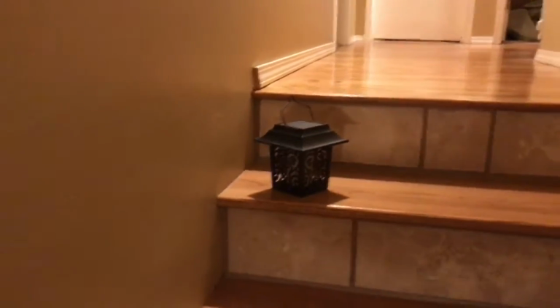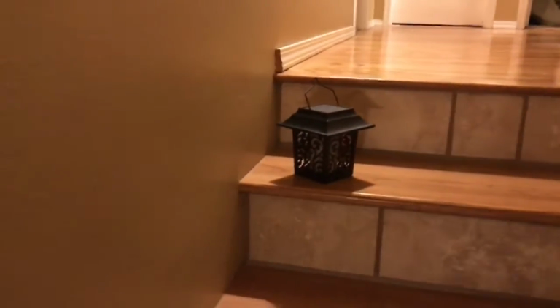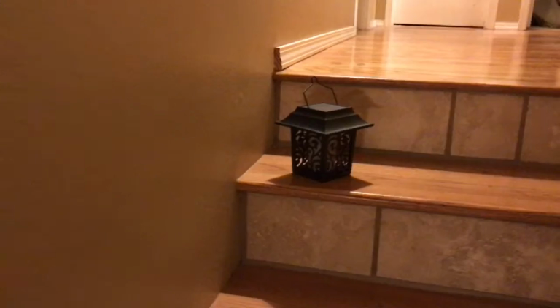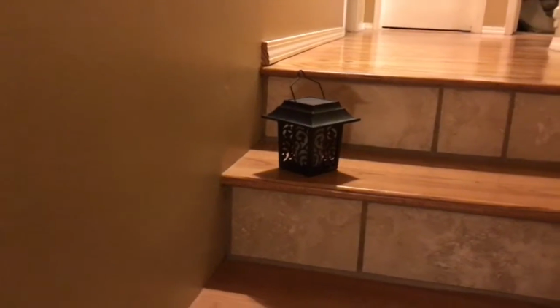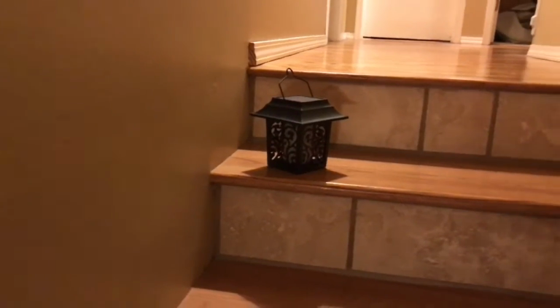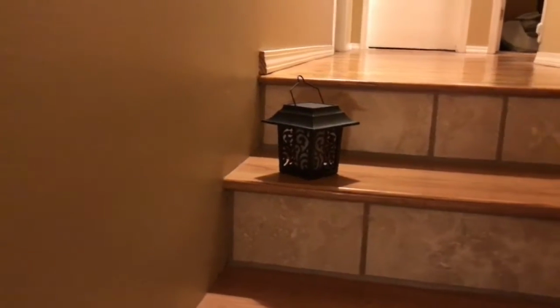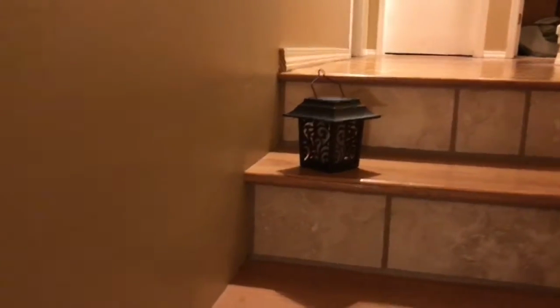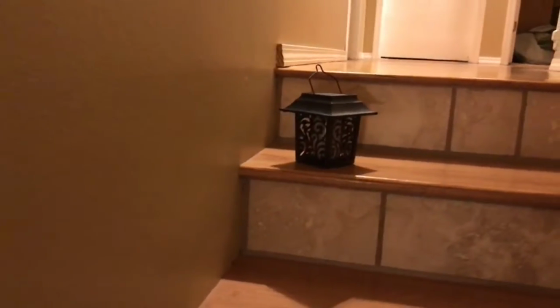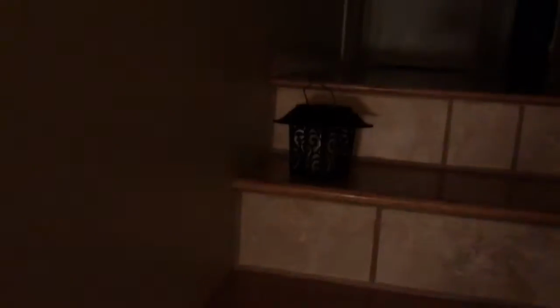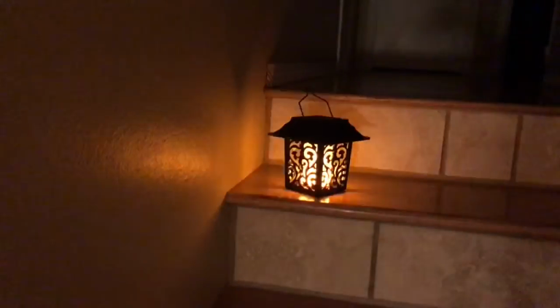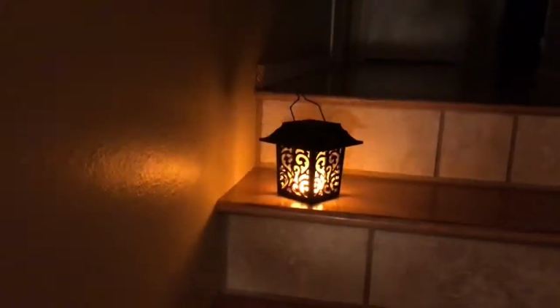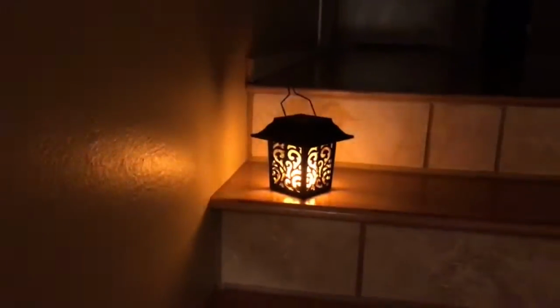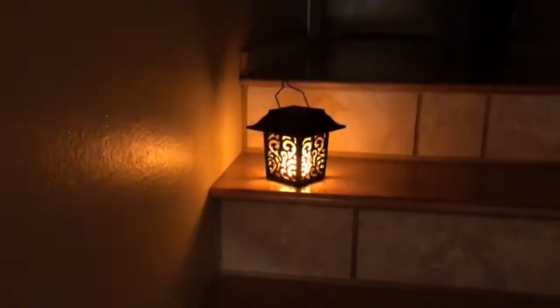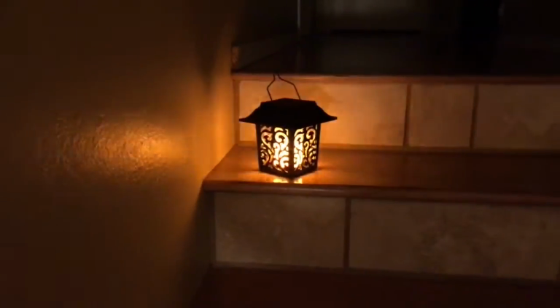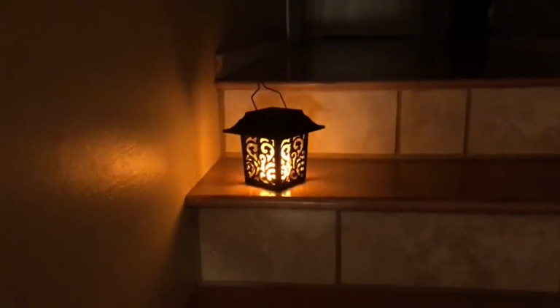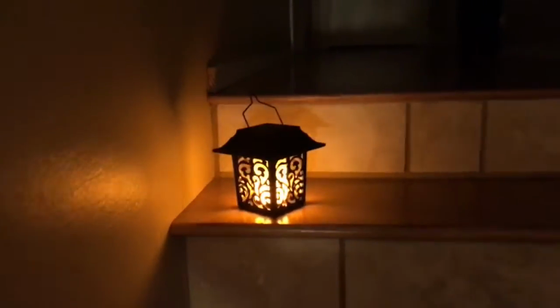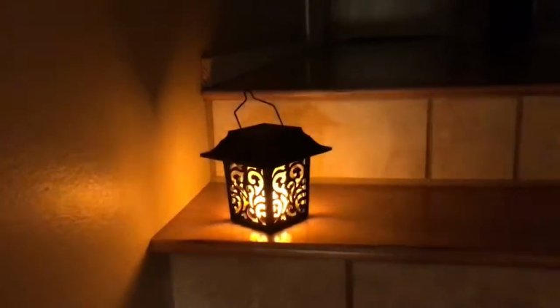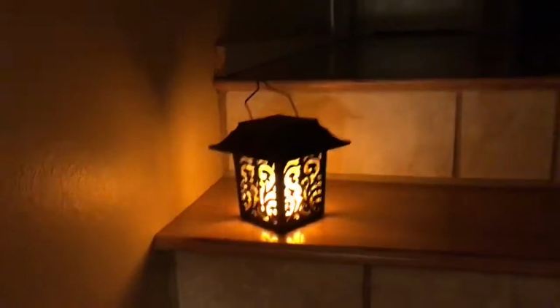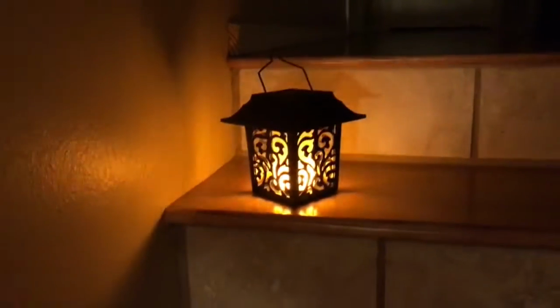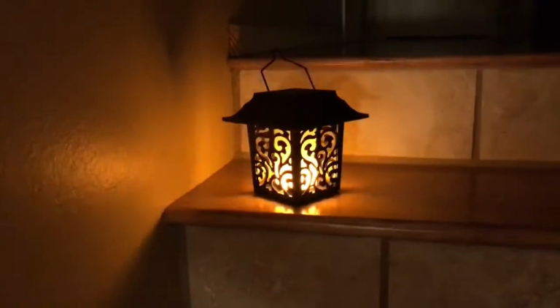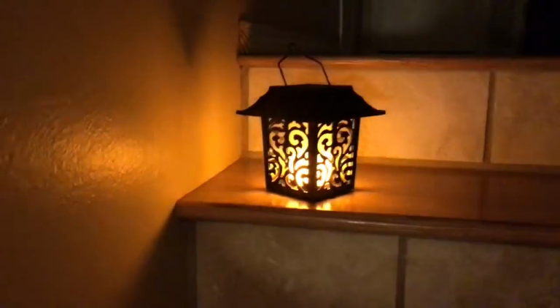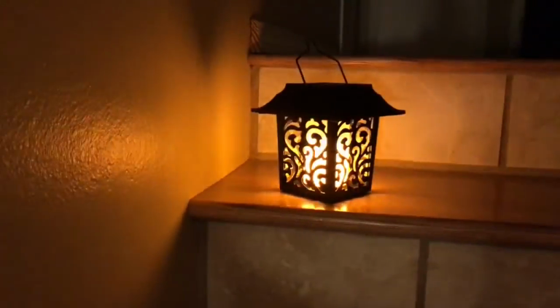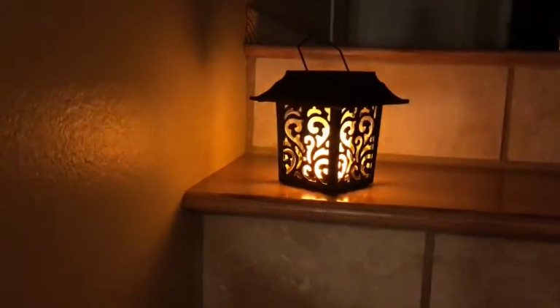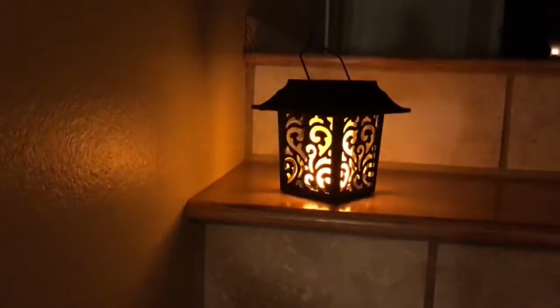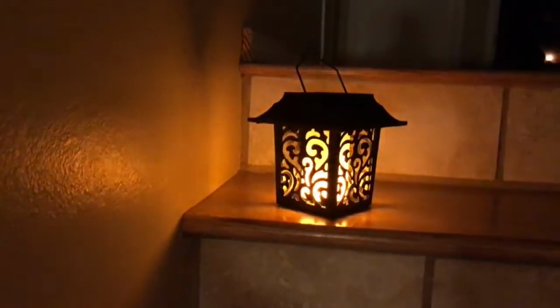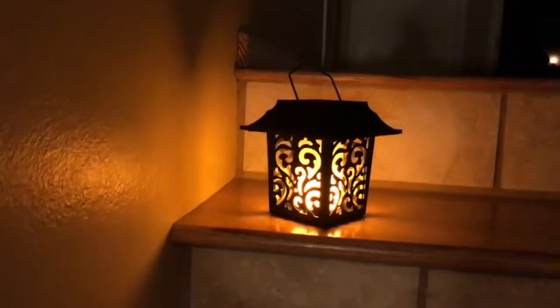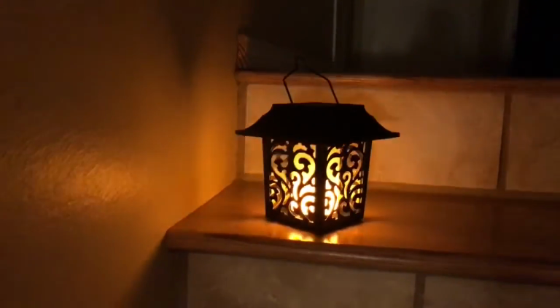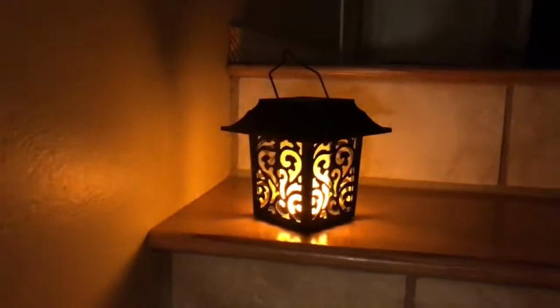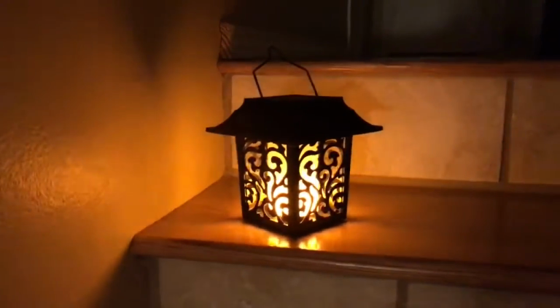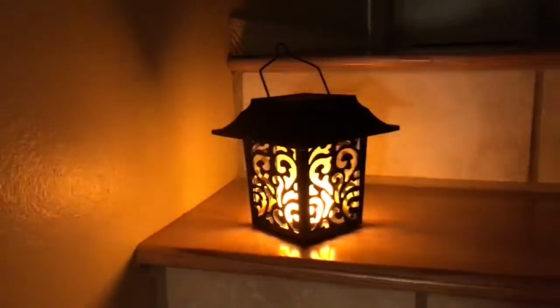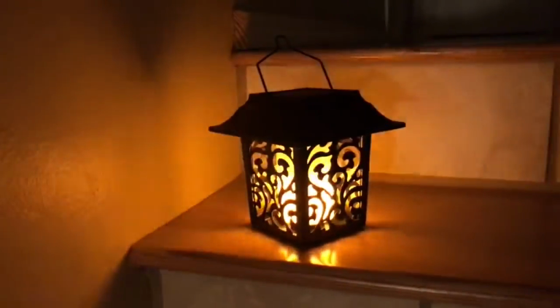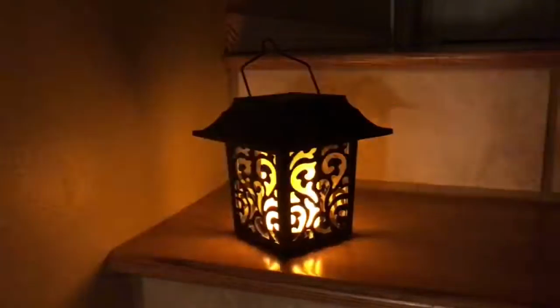Let me turn the light off so you can see what it looks like. Look at that — it's a really good, realistic flame simulation.